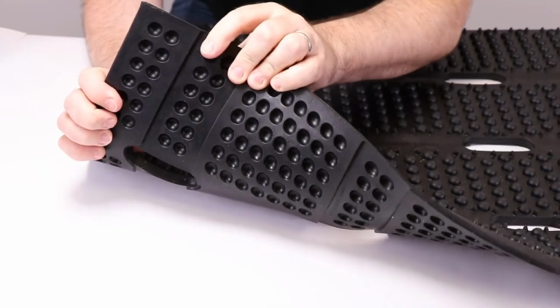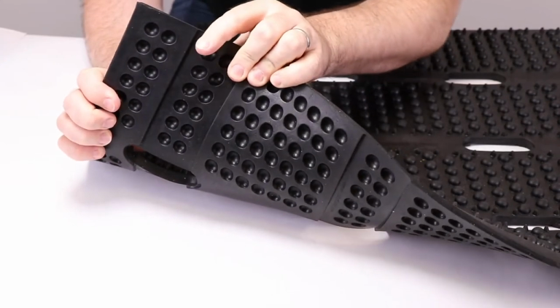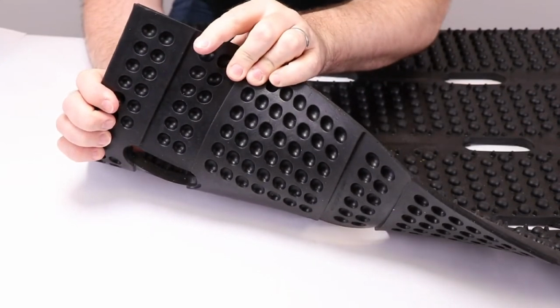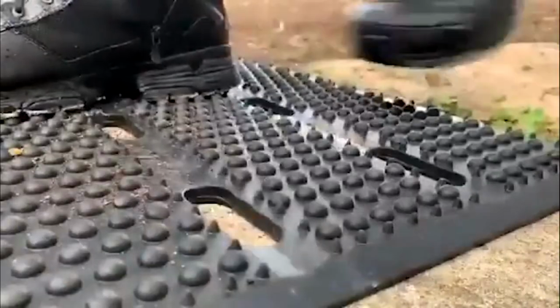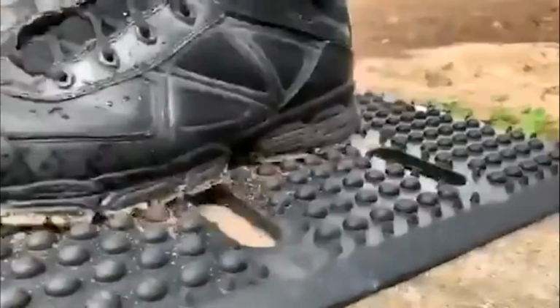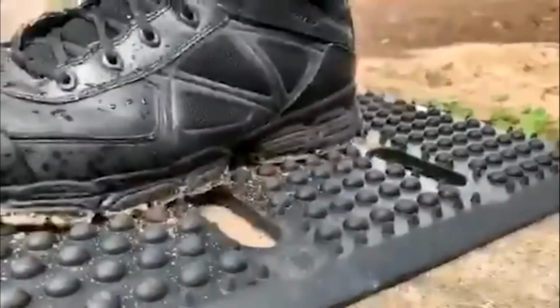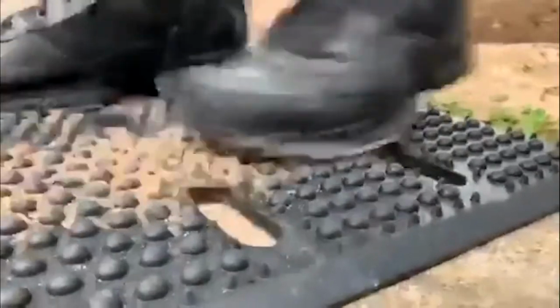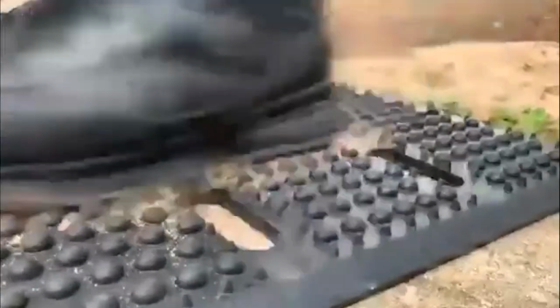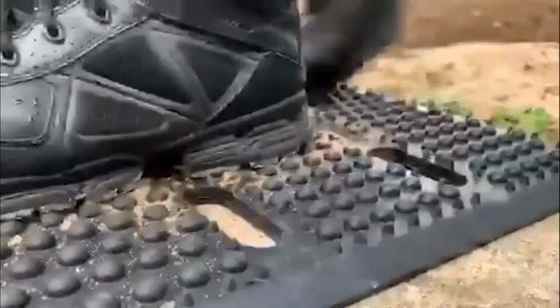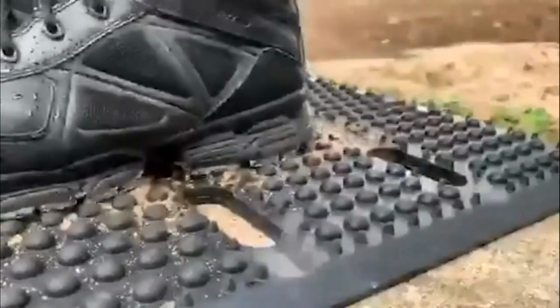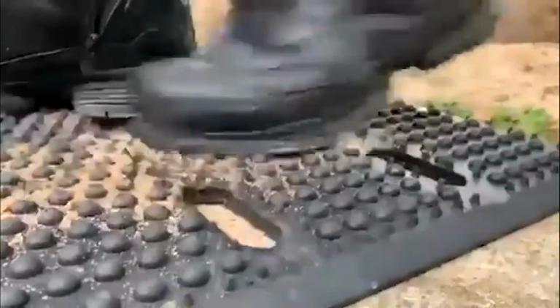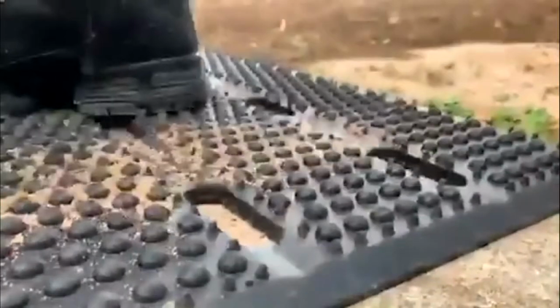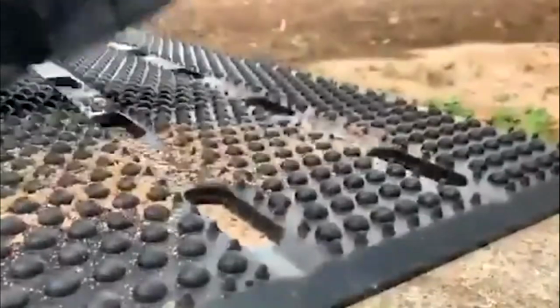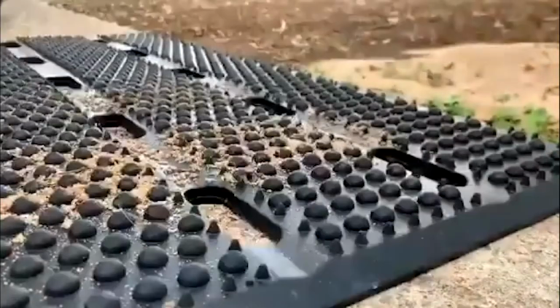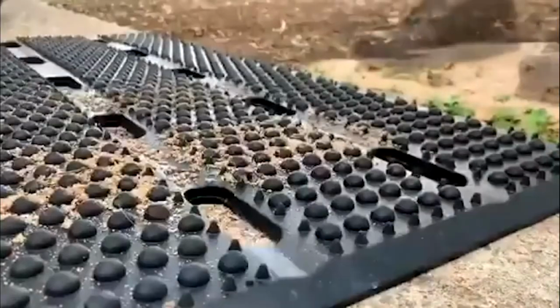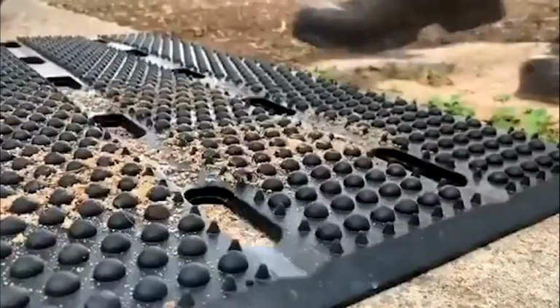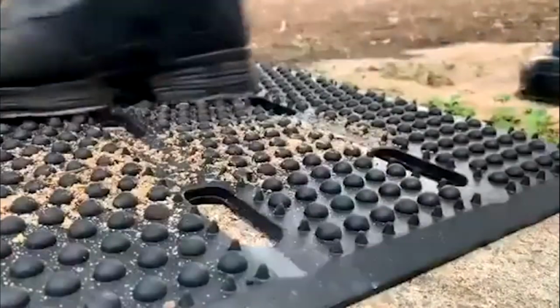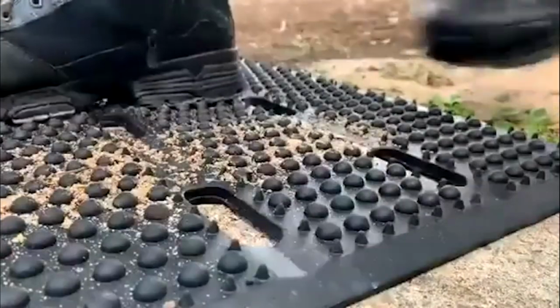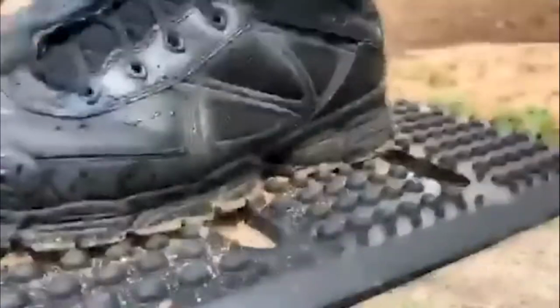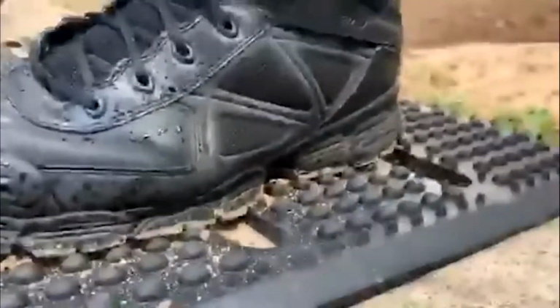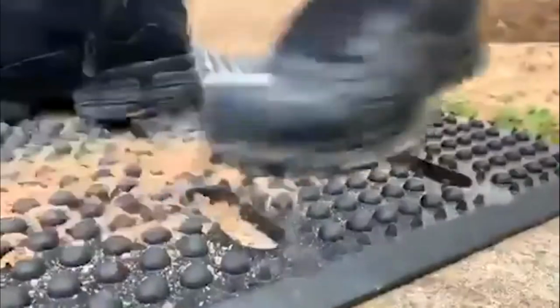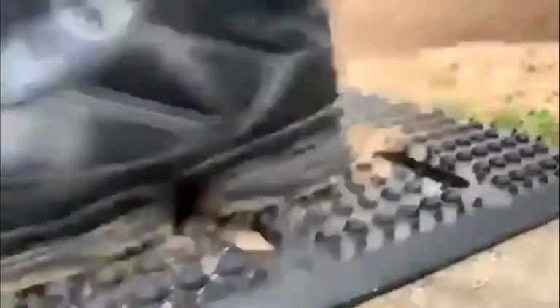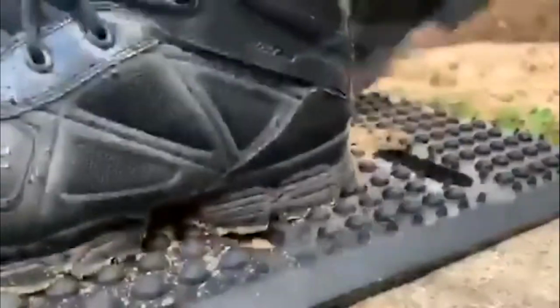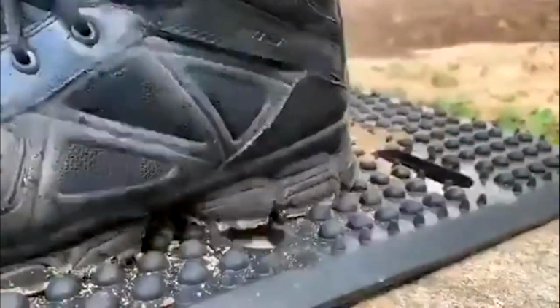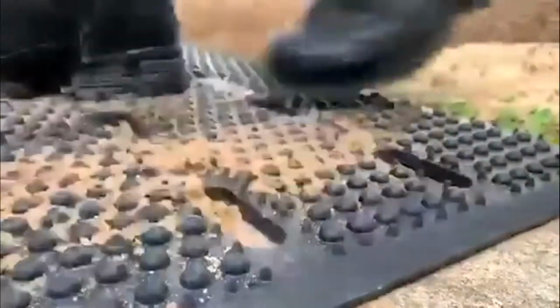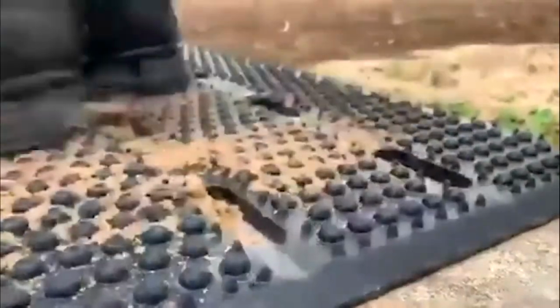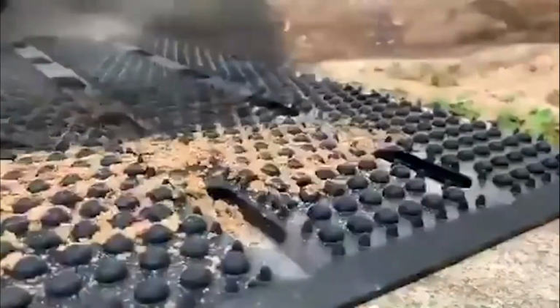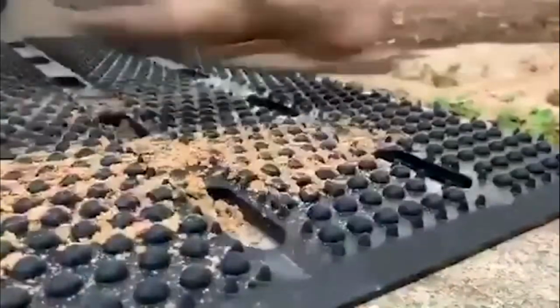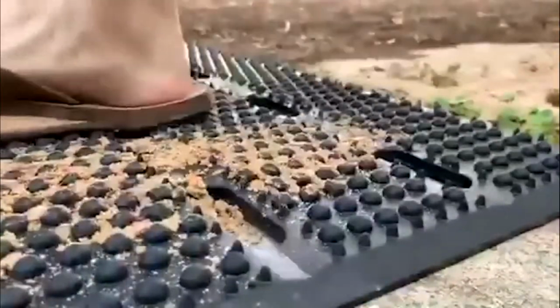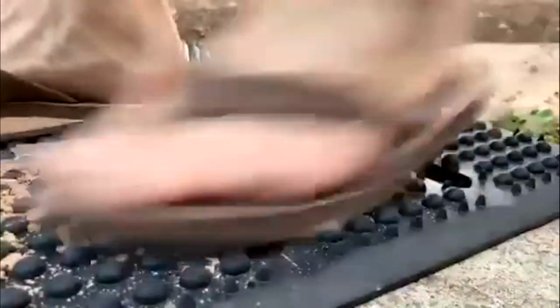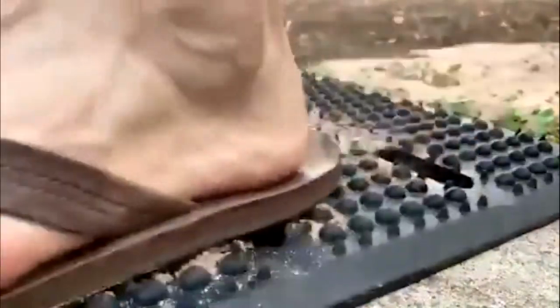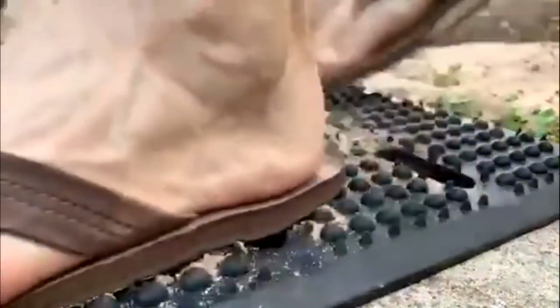When boots or shoes move across the bi-level surface, the raised nubs effortlessly dislodge debris, which then sinks into the mat and never makes its way inside your building.